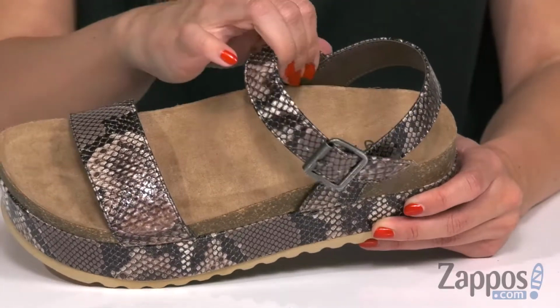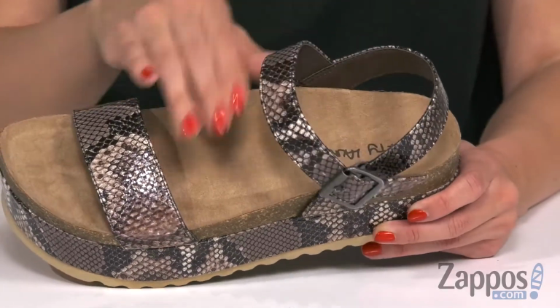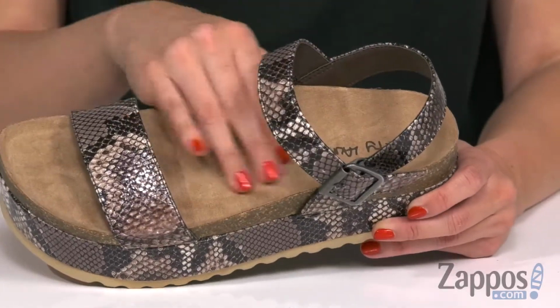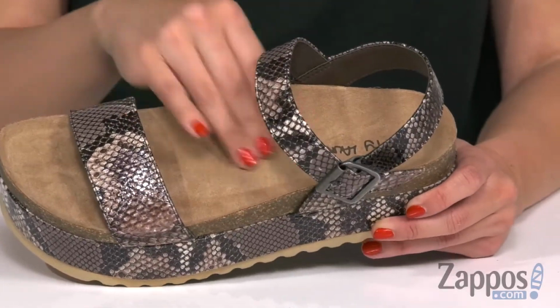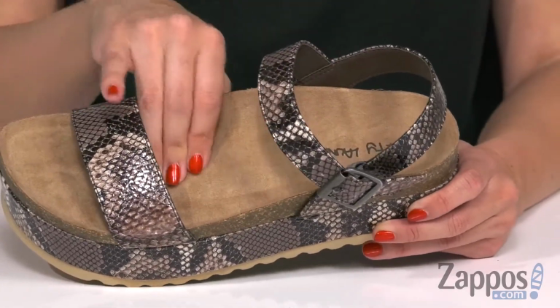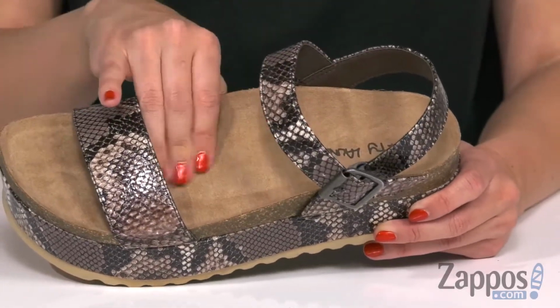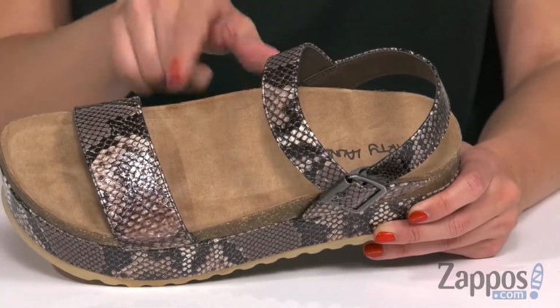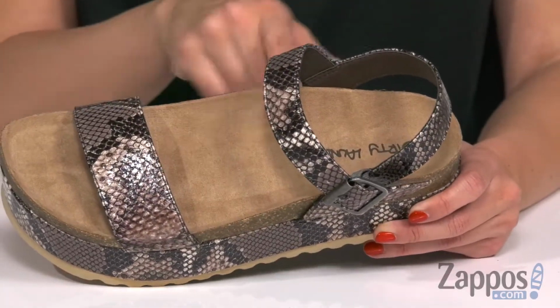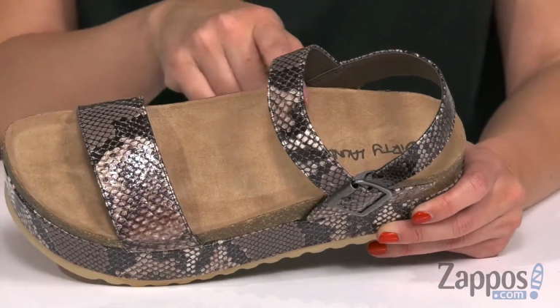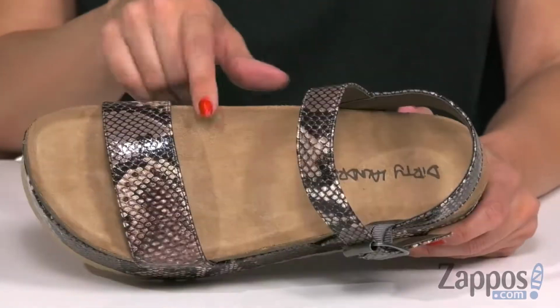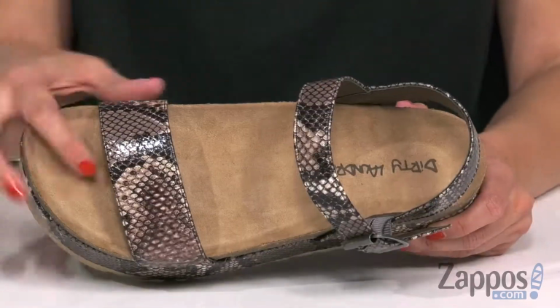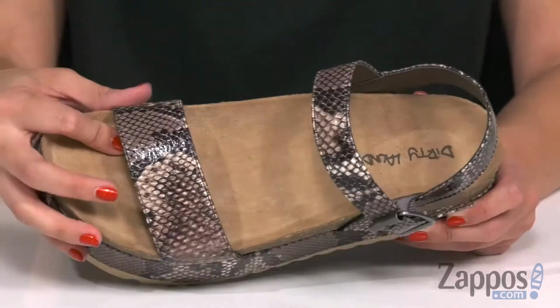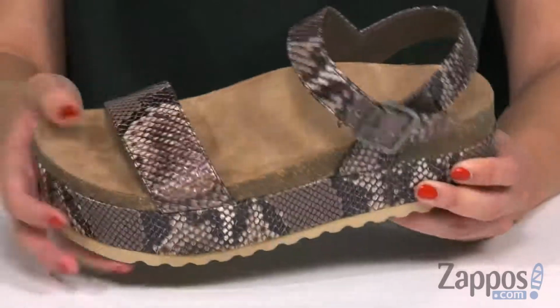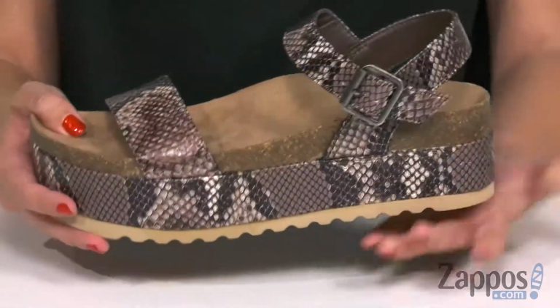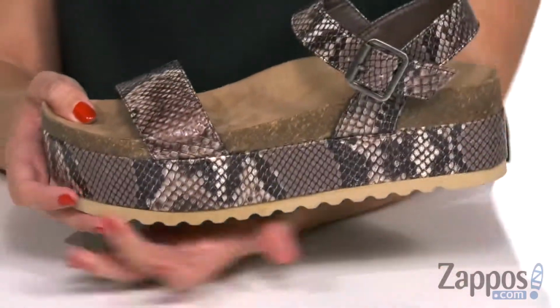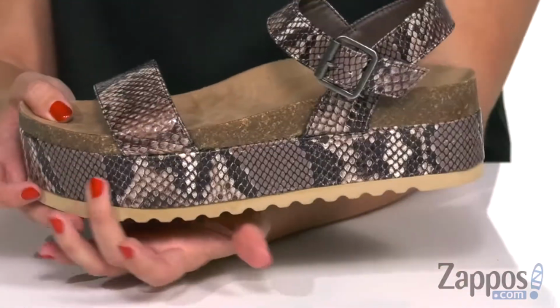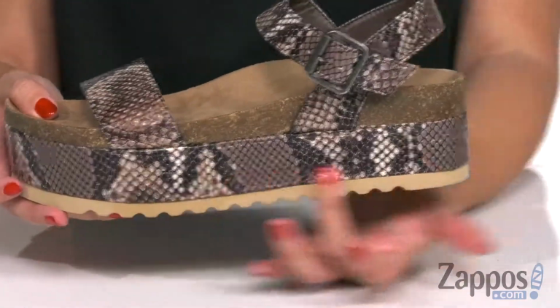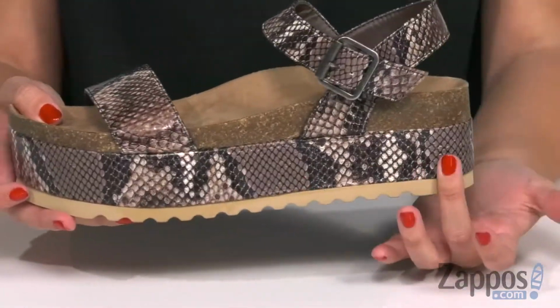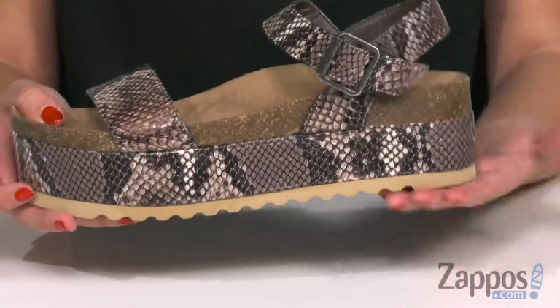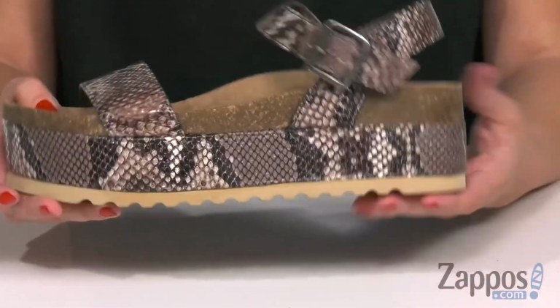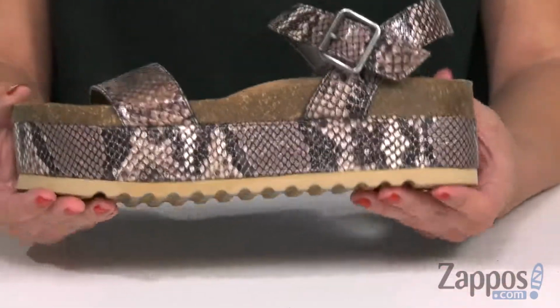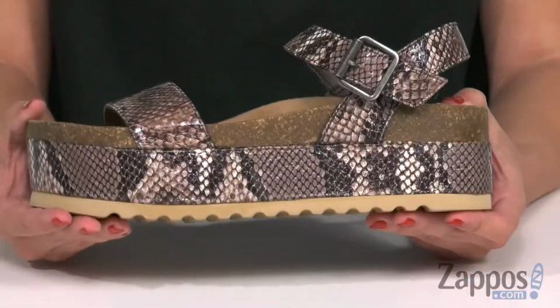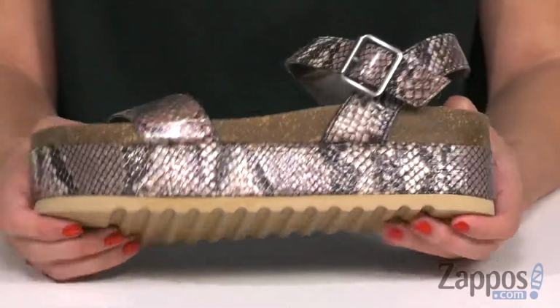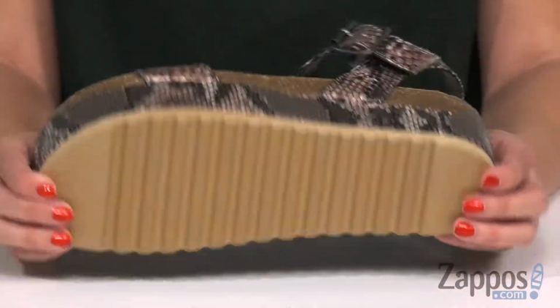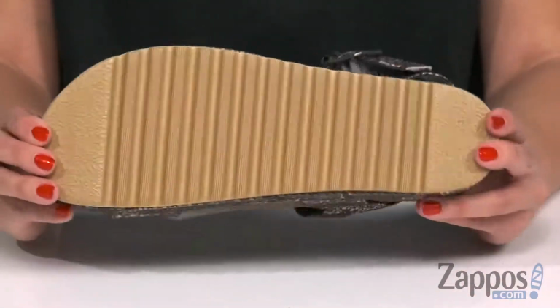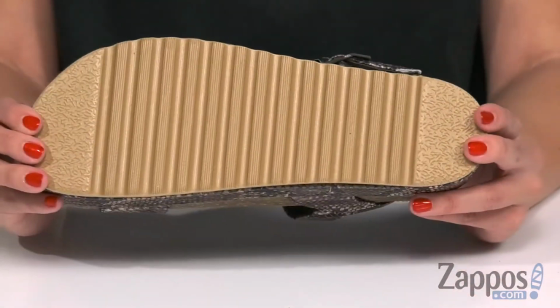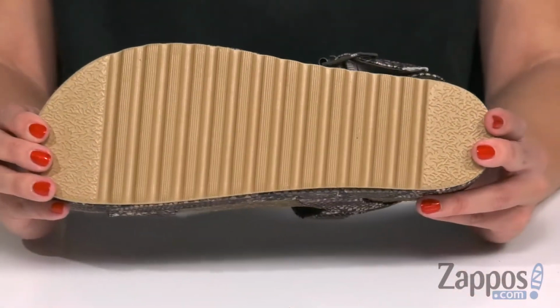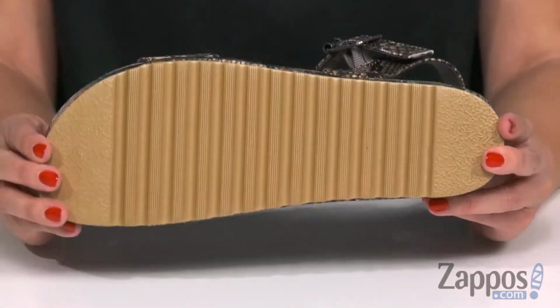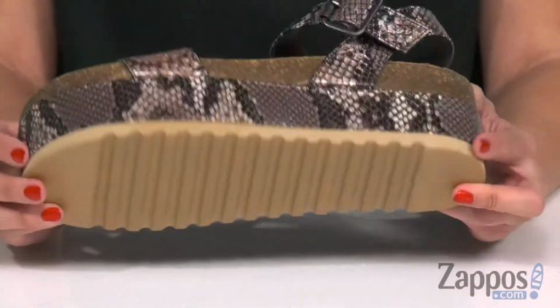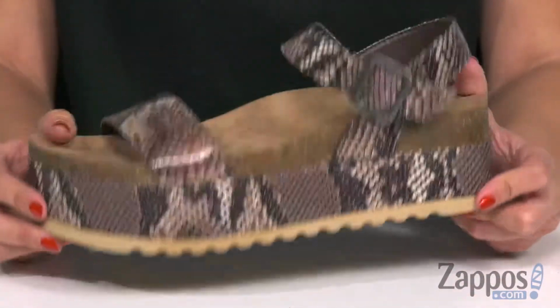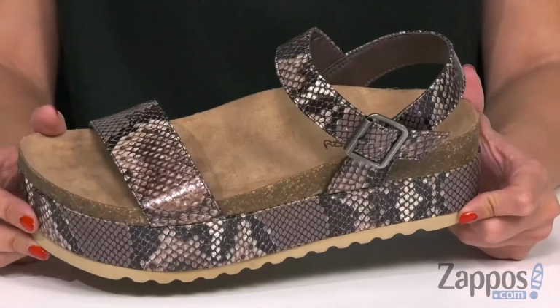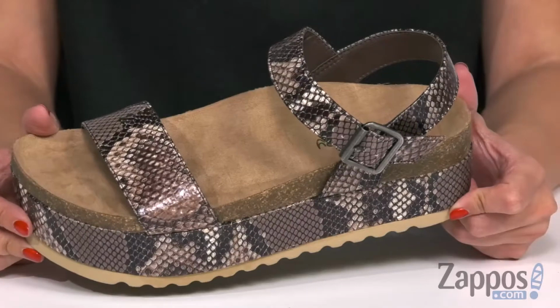Inside is nice and smooth and you've got a soft footbed that's contoured as well. It's got tons of boost in that platform midsole with the bottom being a synthetic outsole.